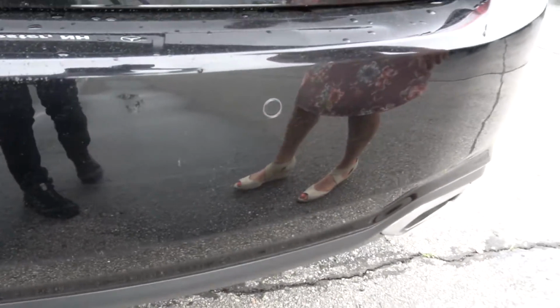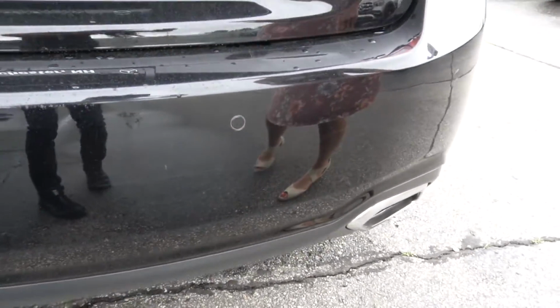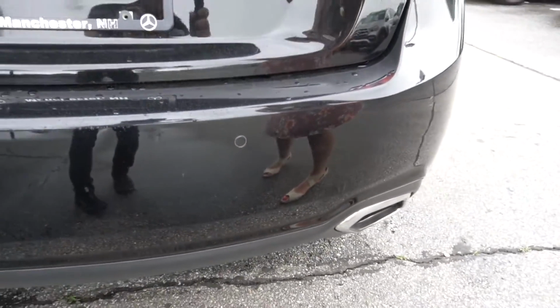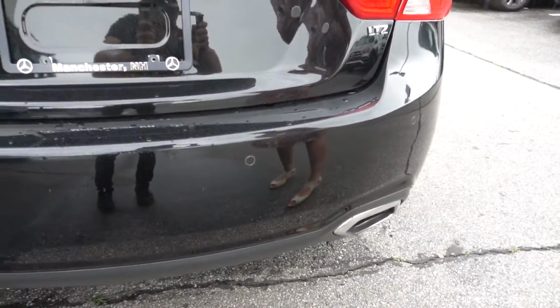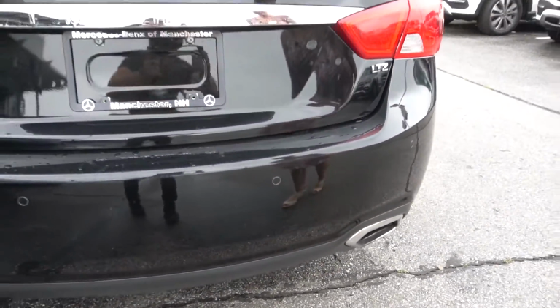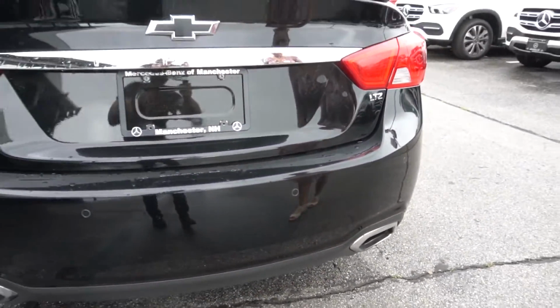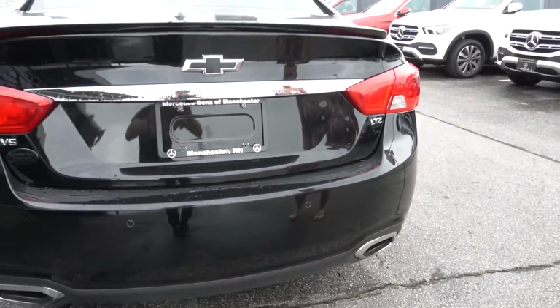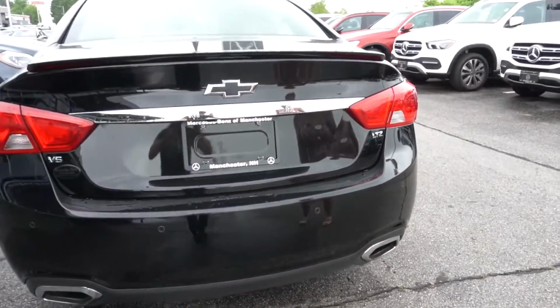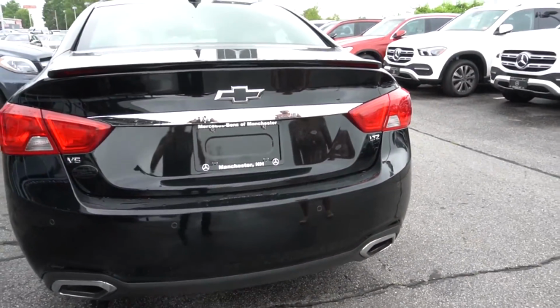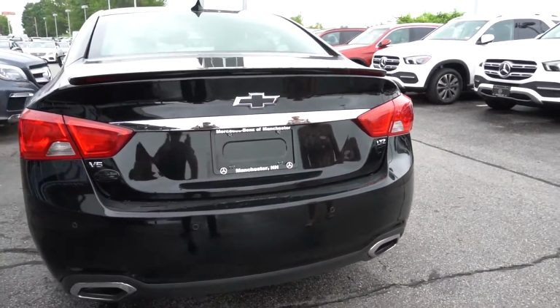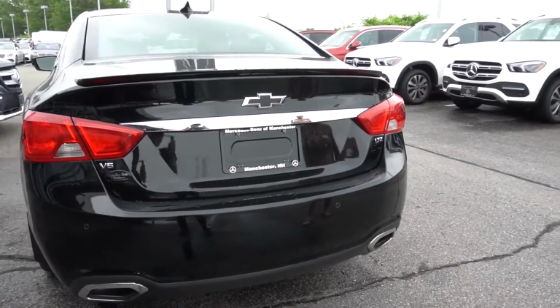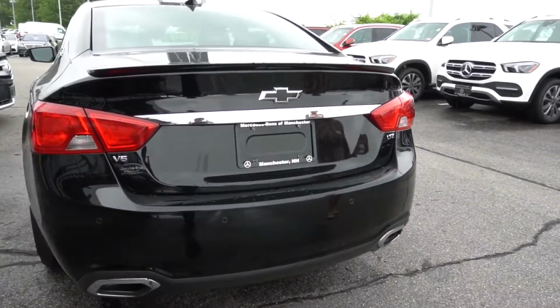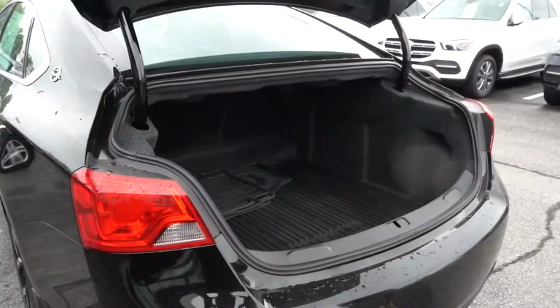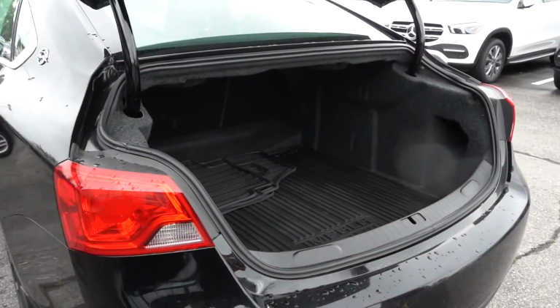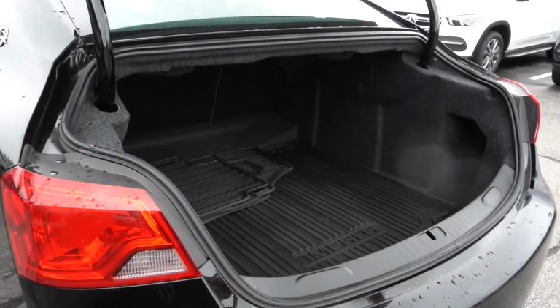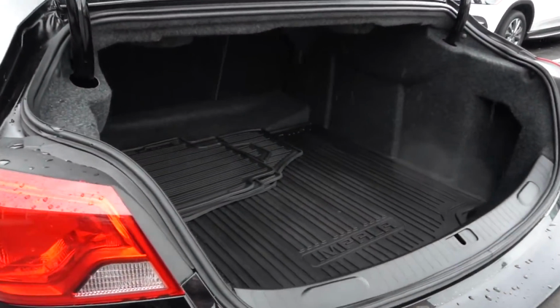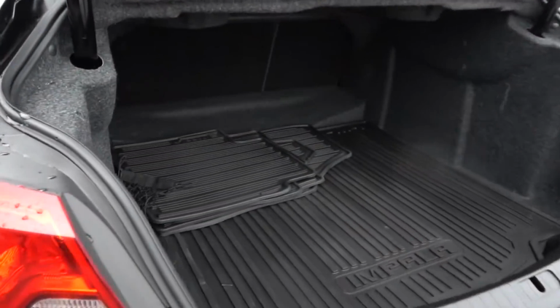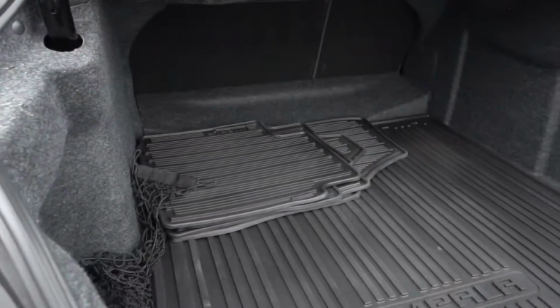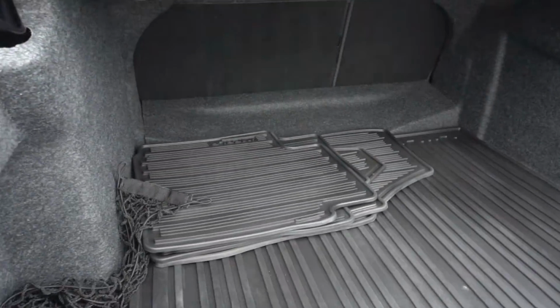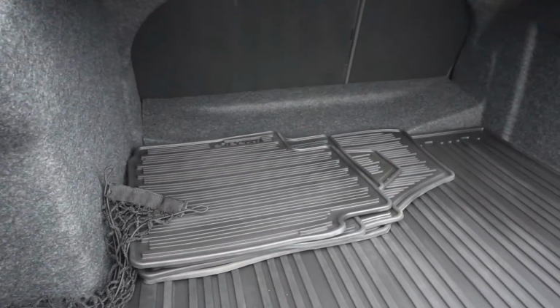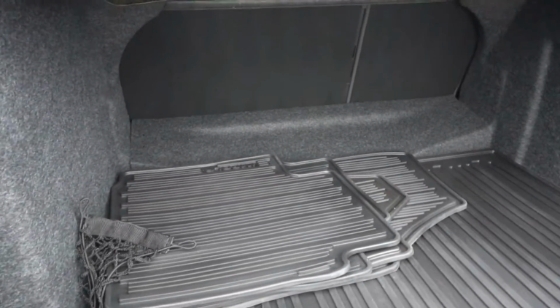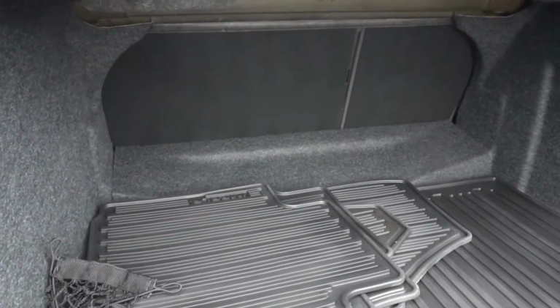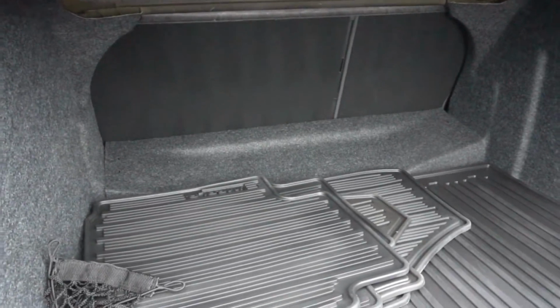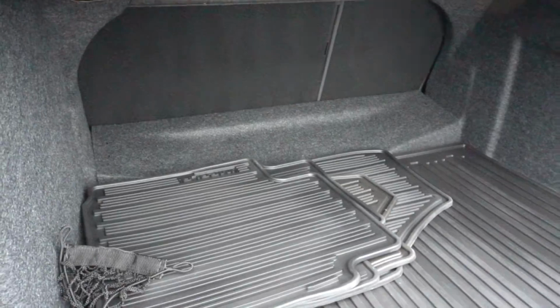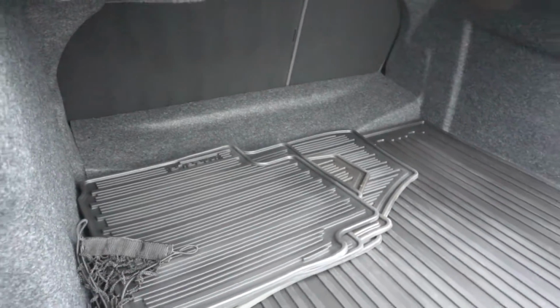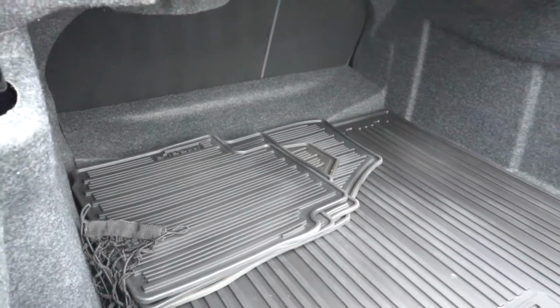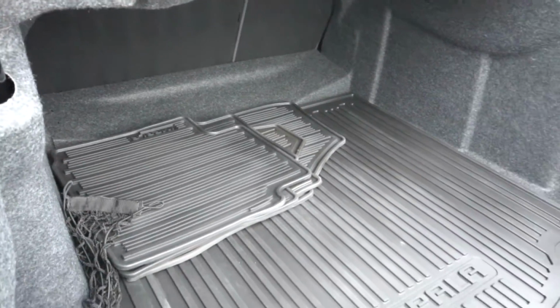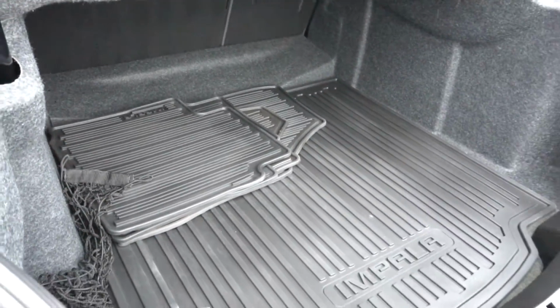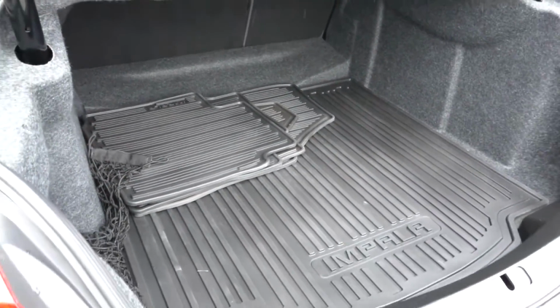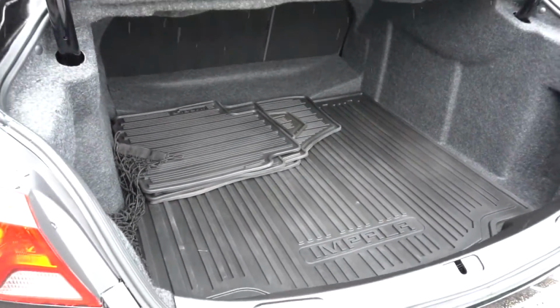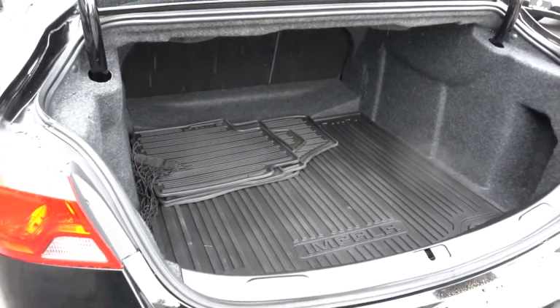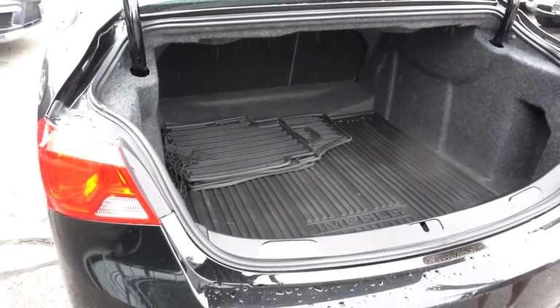It's kind of hard to see, you got to get up close to really see it. It has a huge trunk and all-weather mats as you can see that come with the car, so that's nice.